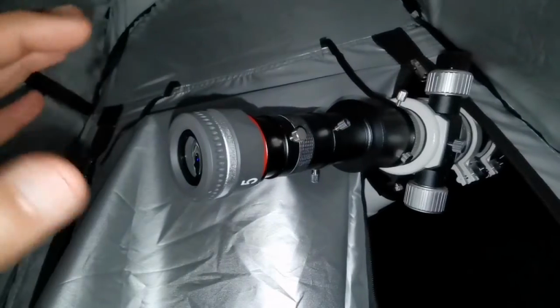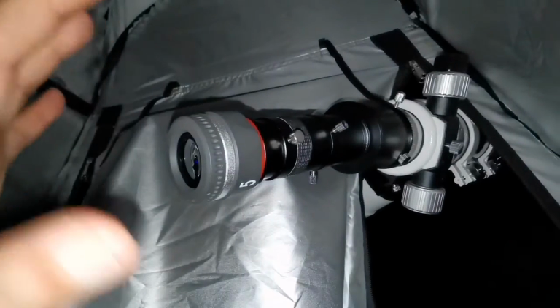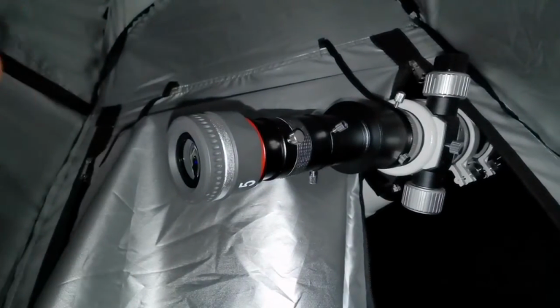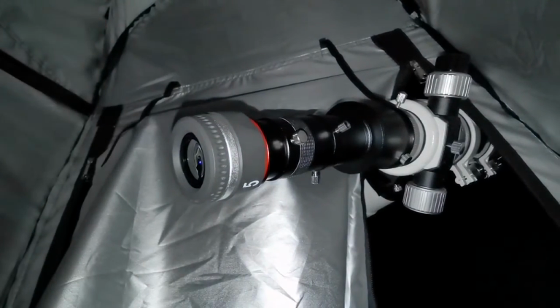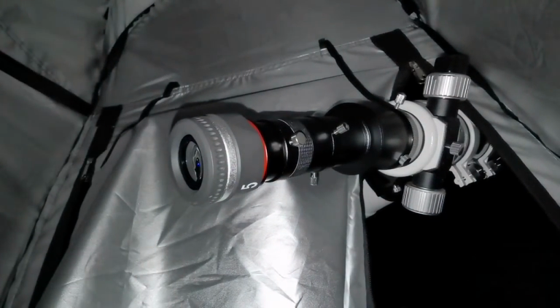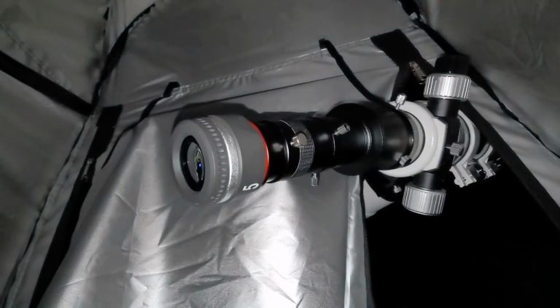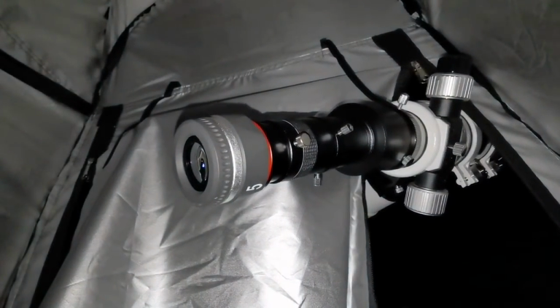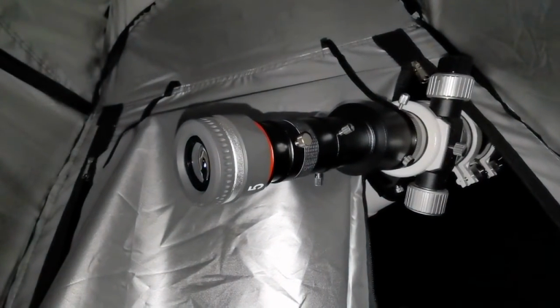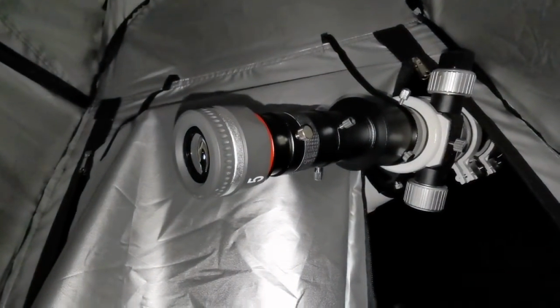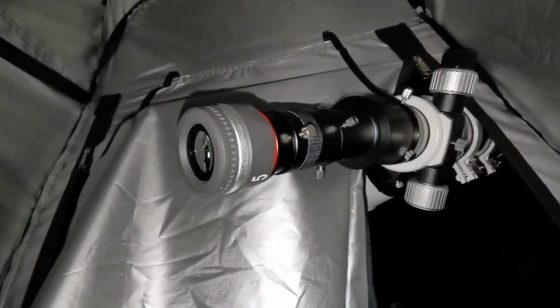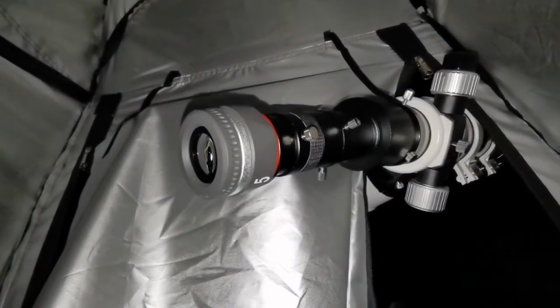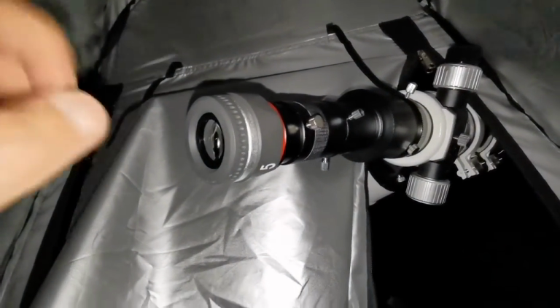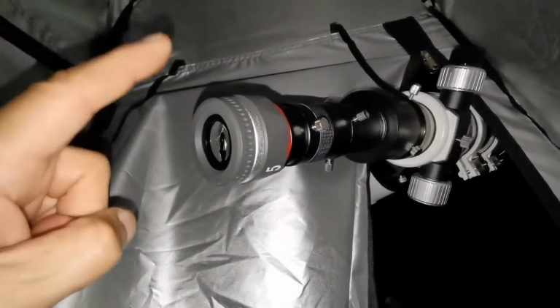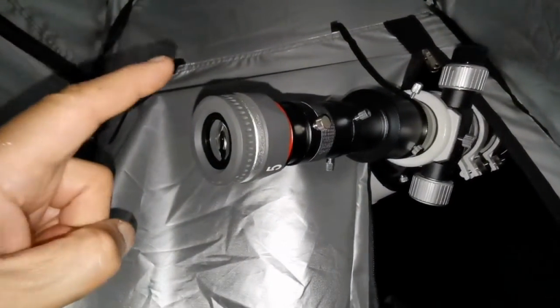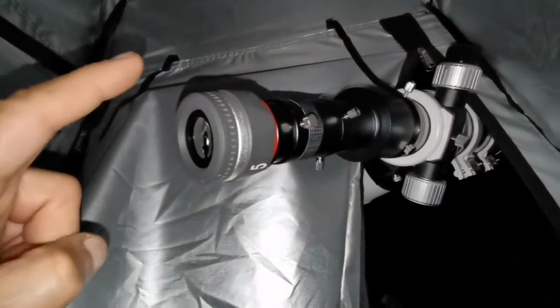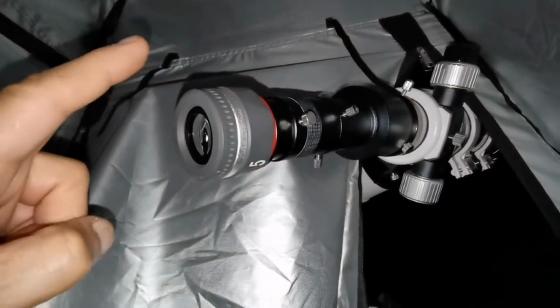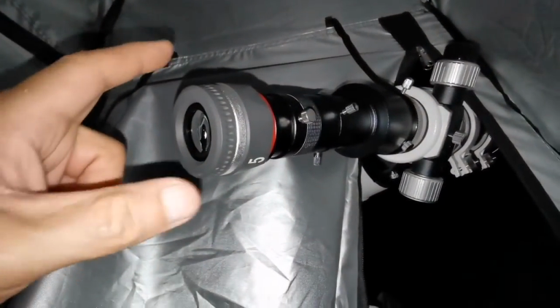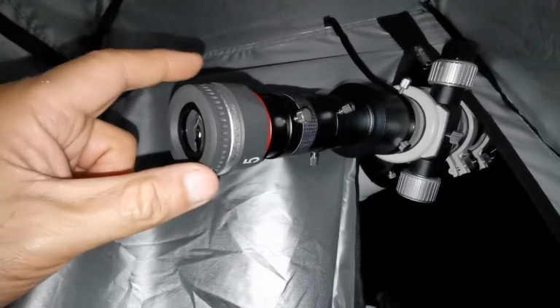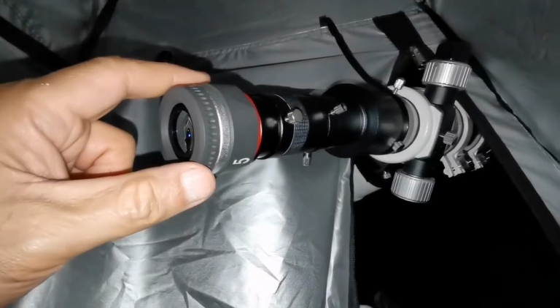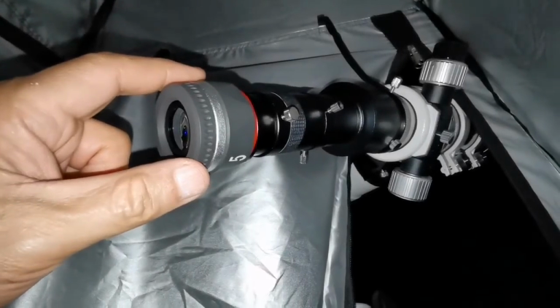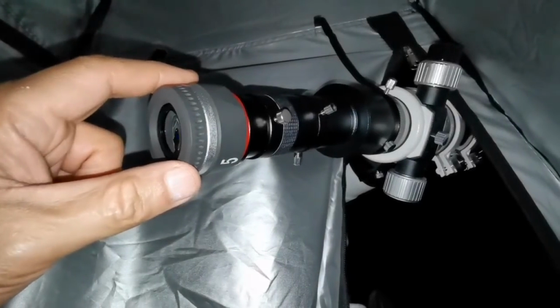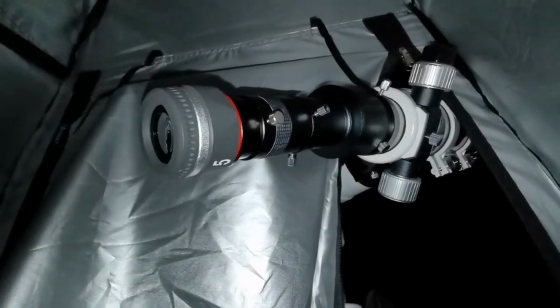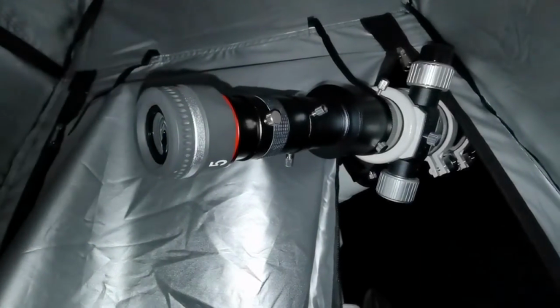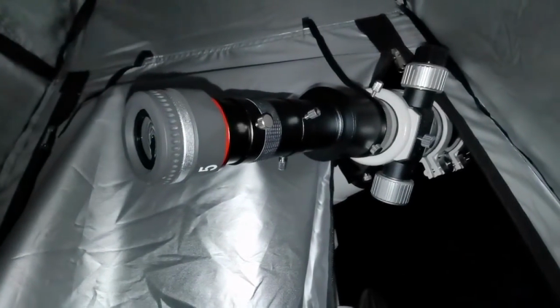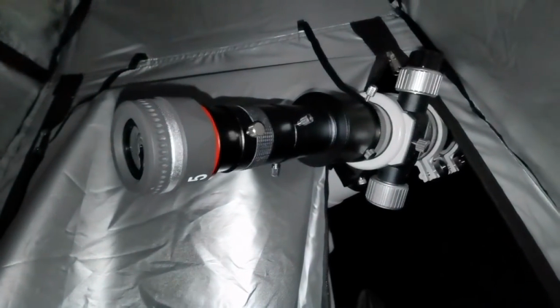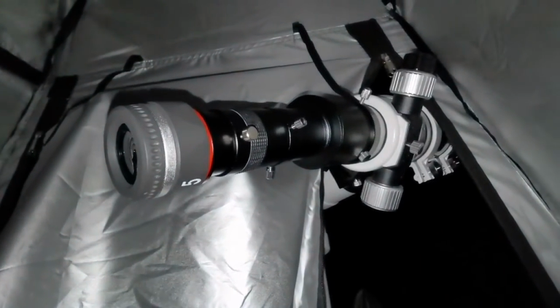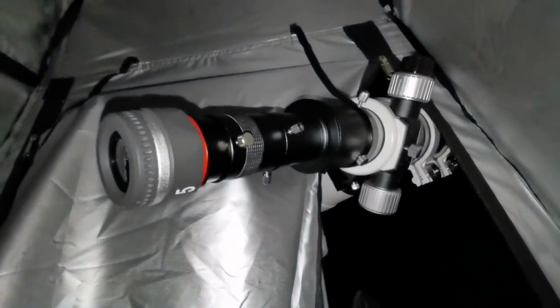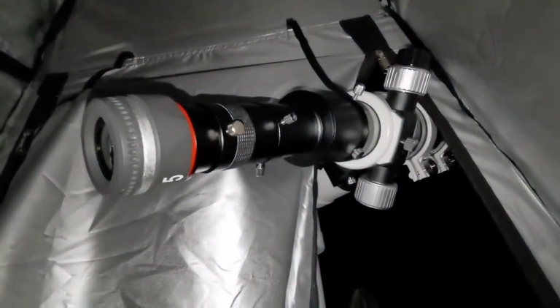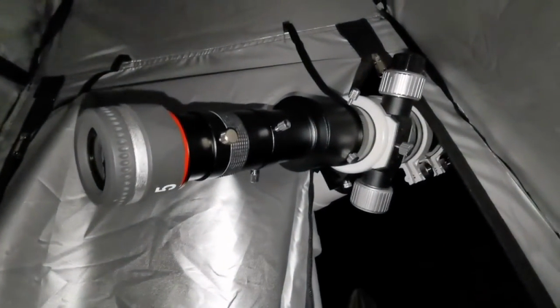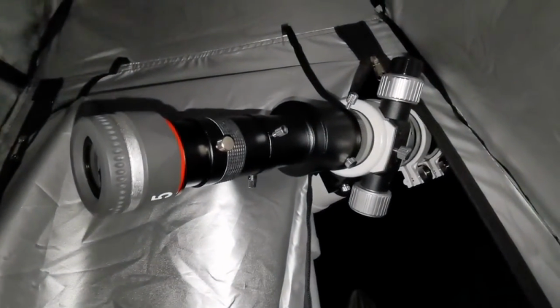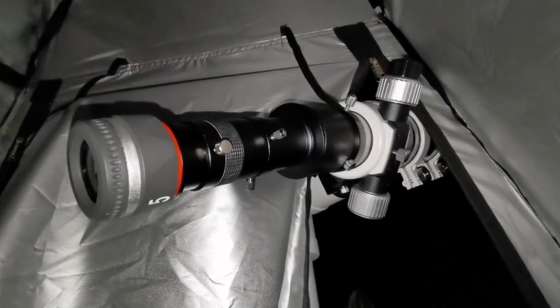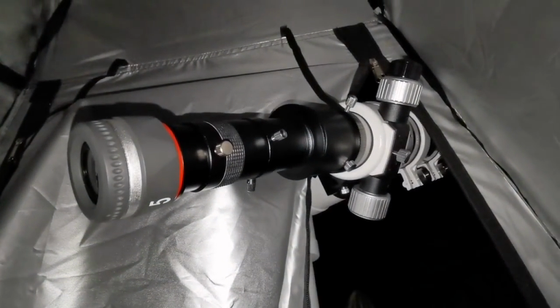That's amazing — this is beautiful. I didn't expect this telescope to be so good. It's lovely.